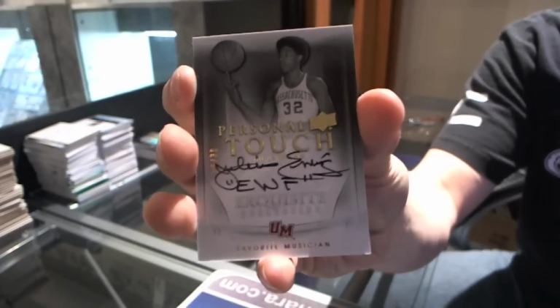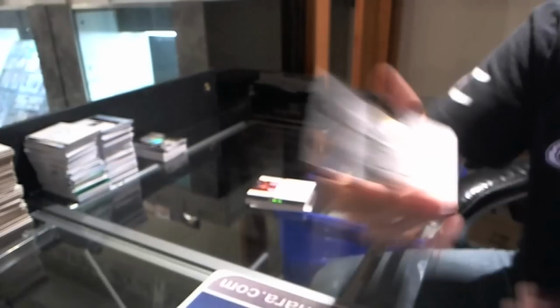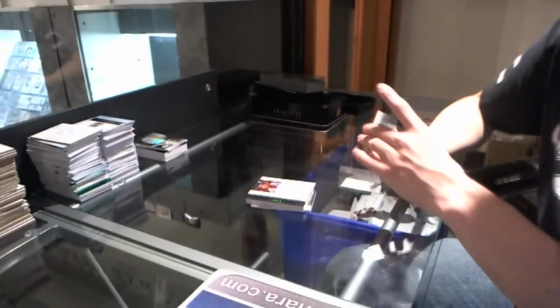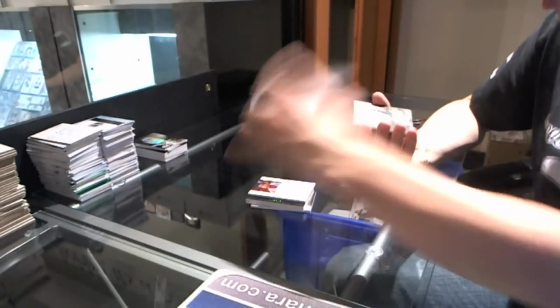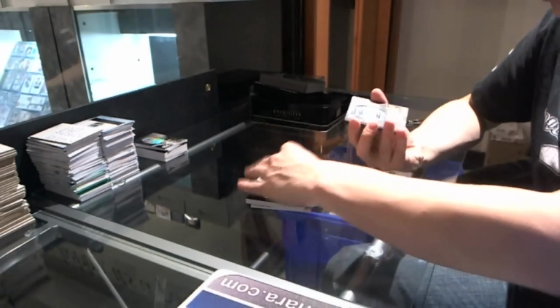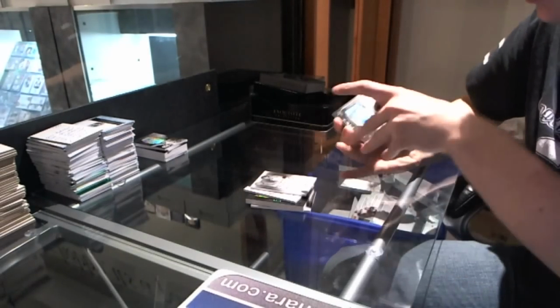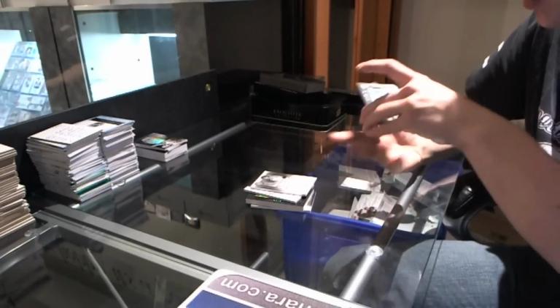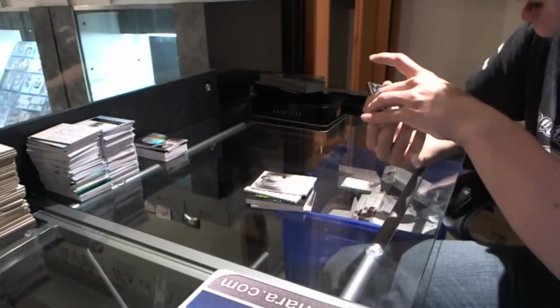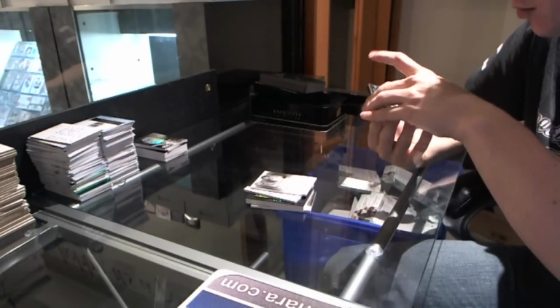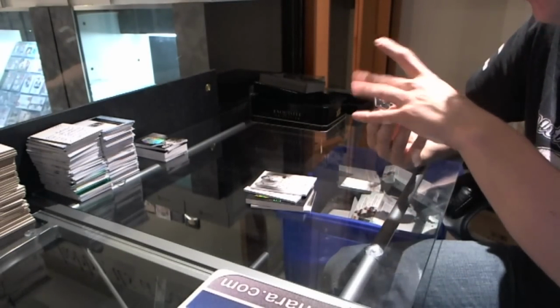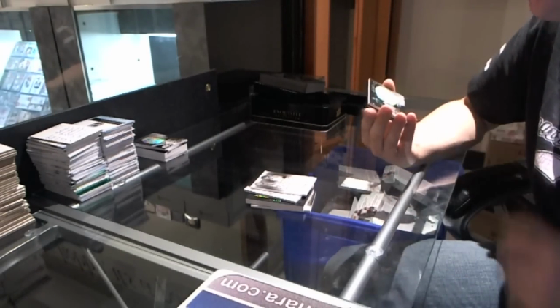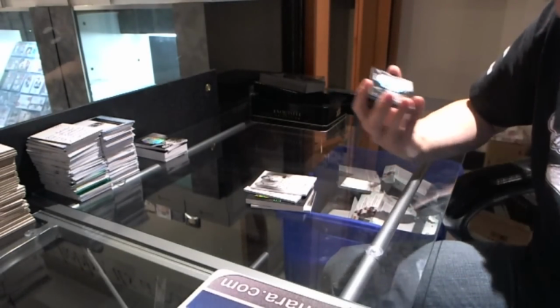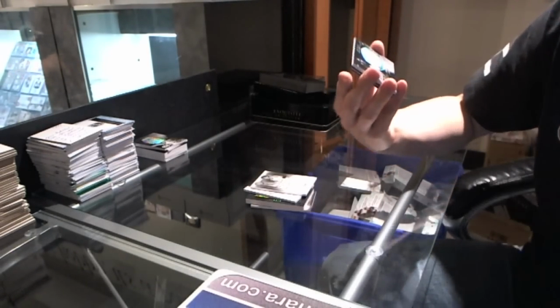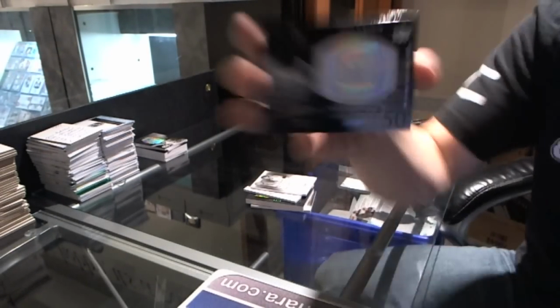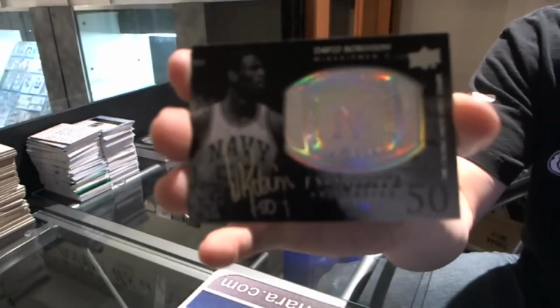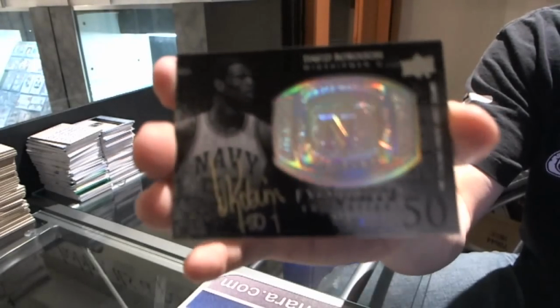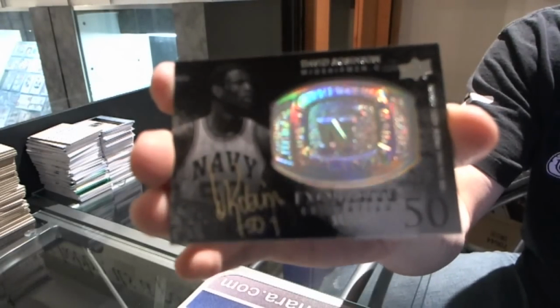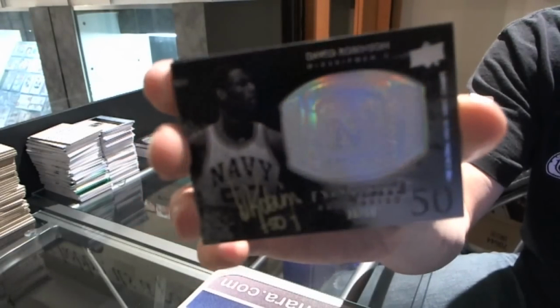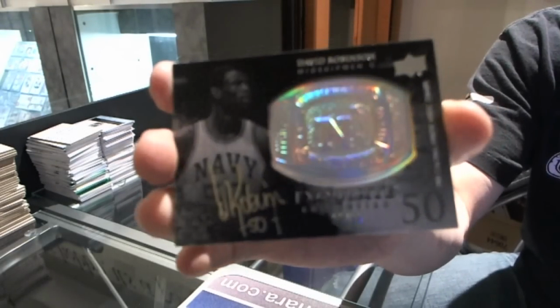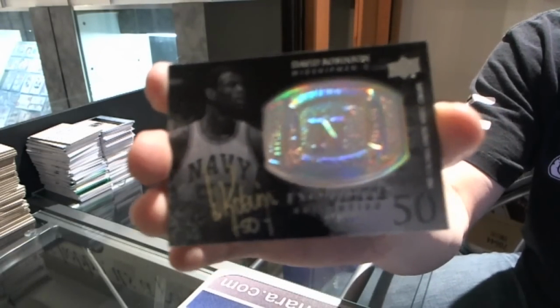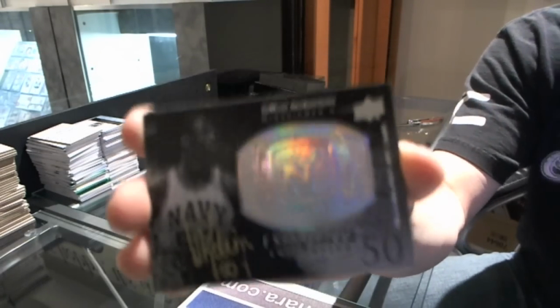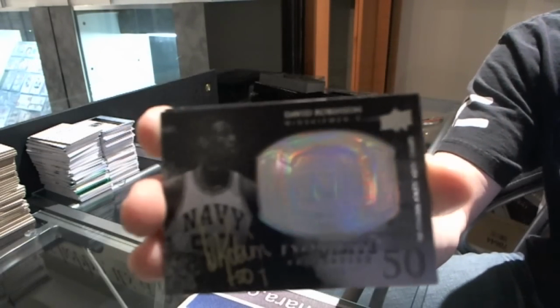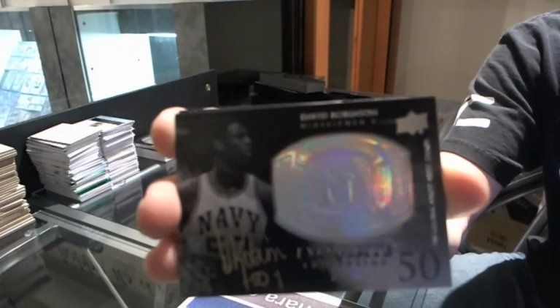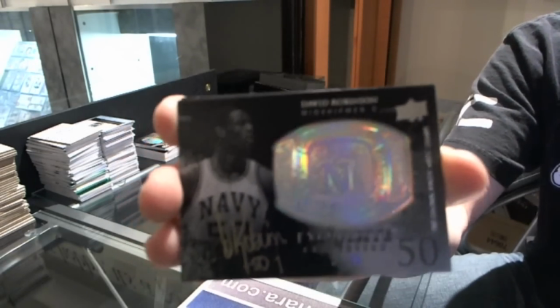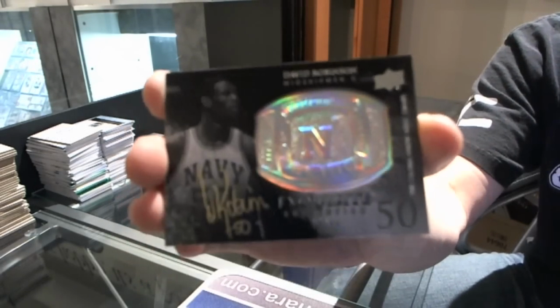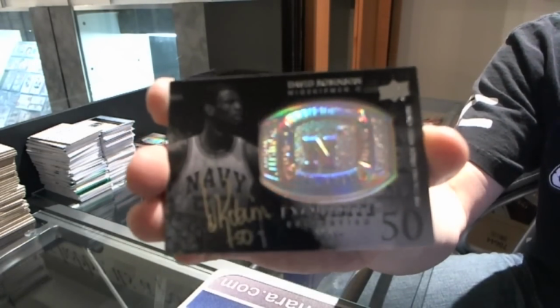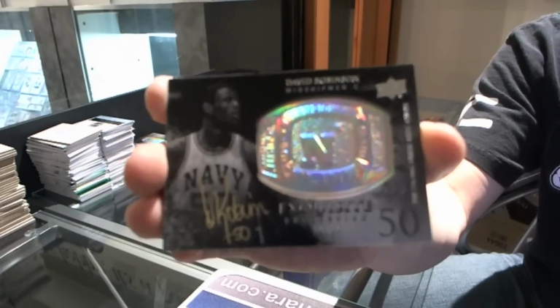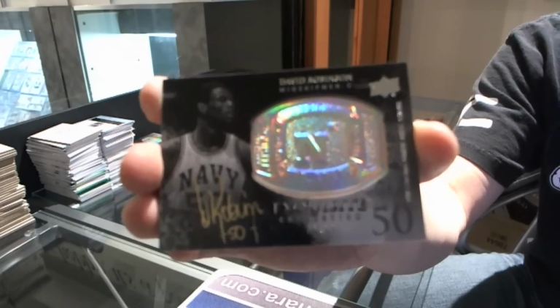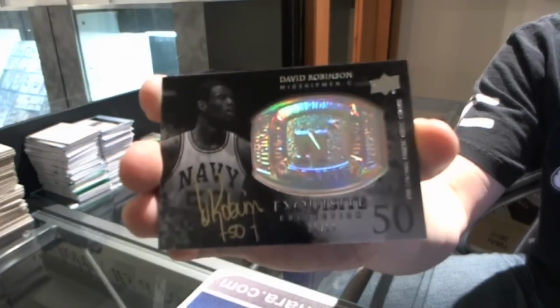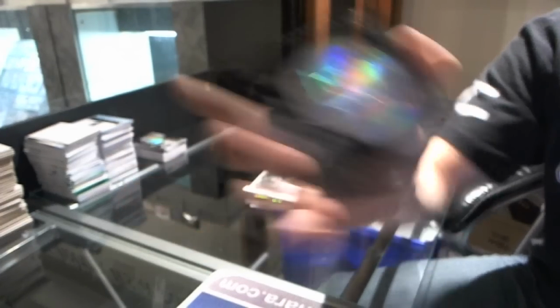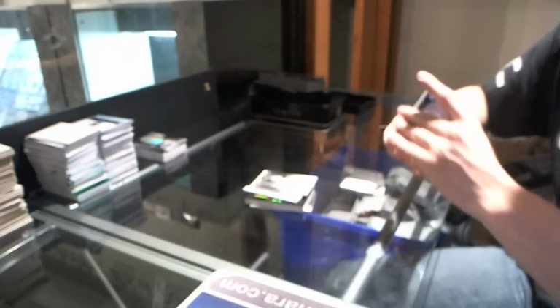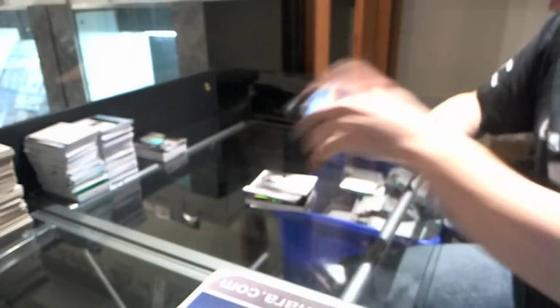Not bad at all. We've got a ring autograph number 35 of 50, David Robinson — the Admiral, David Robinson.